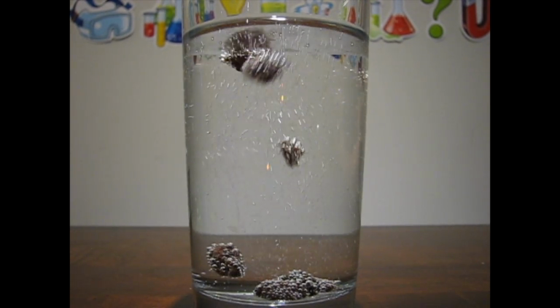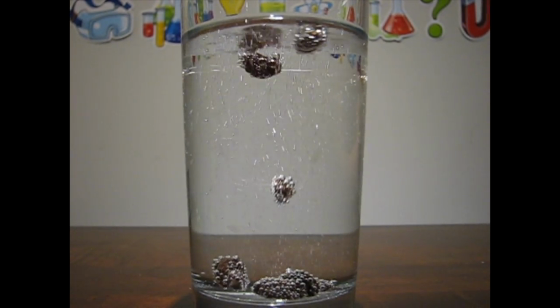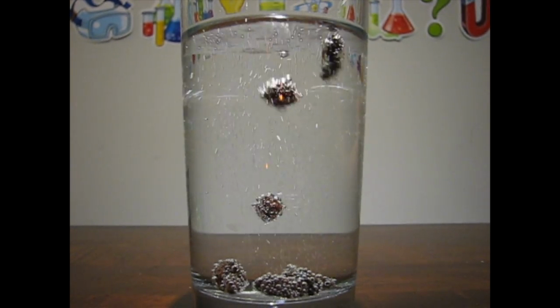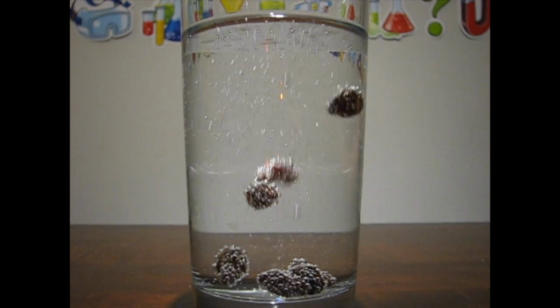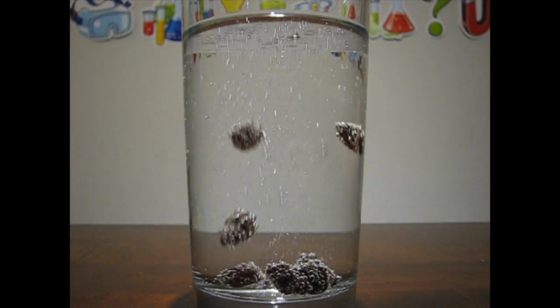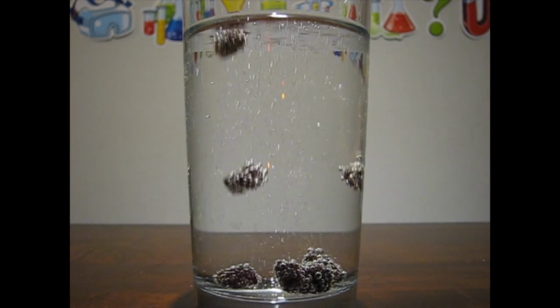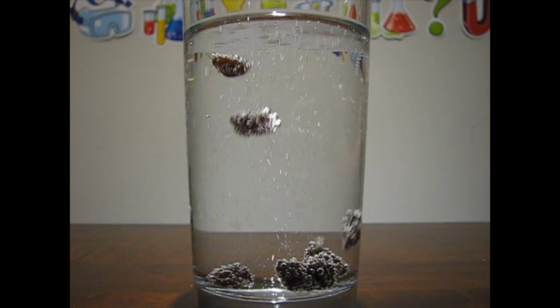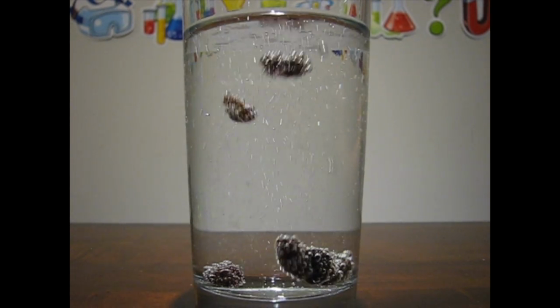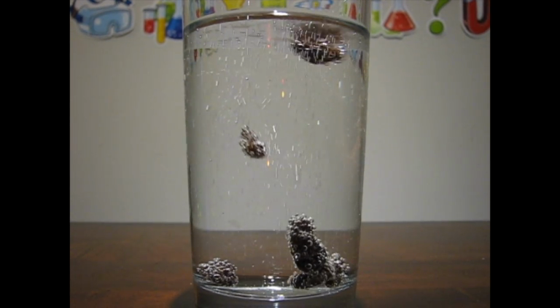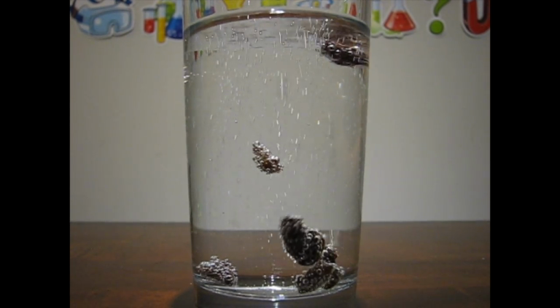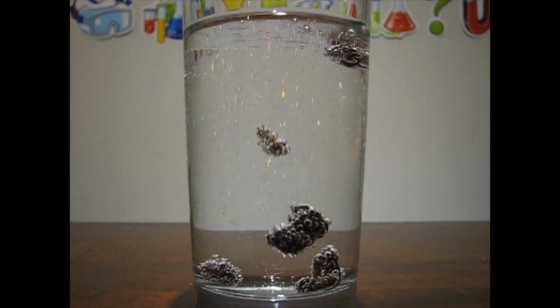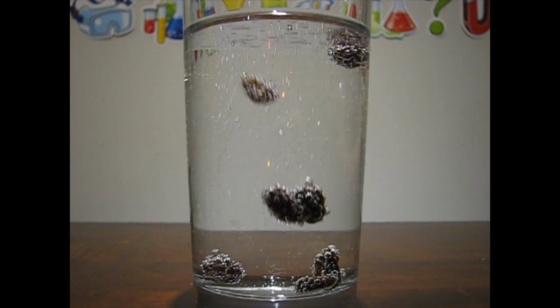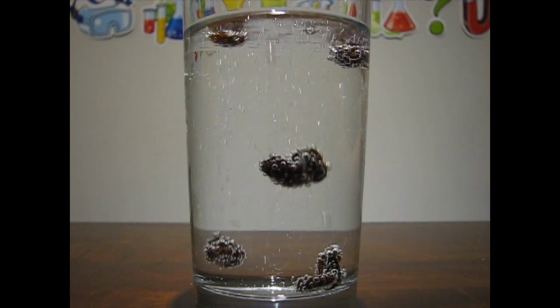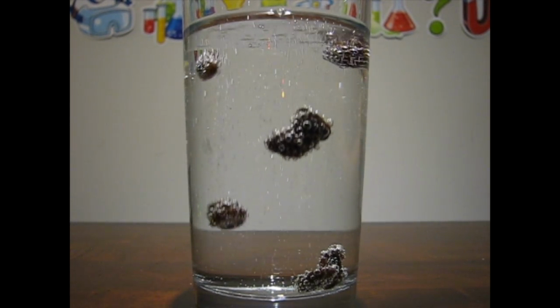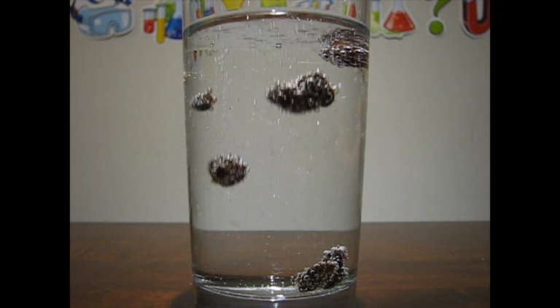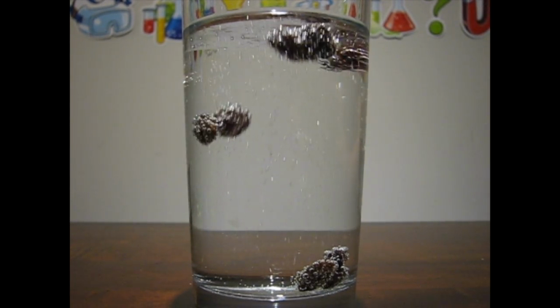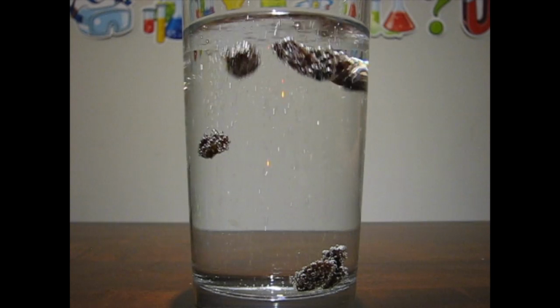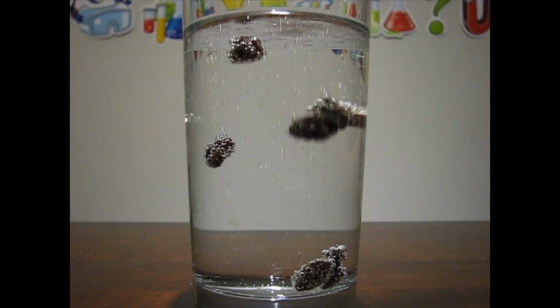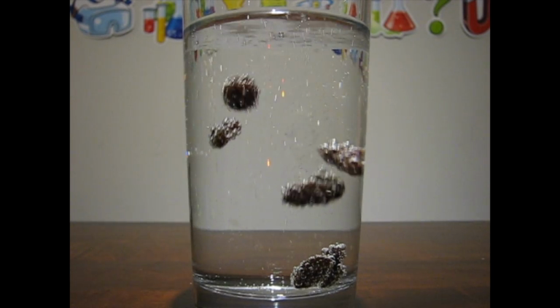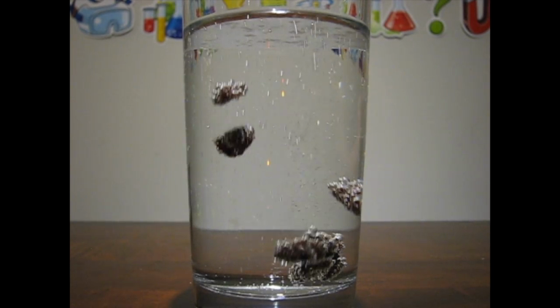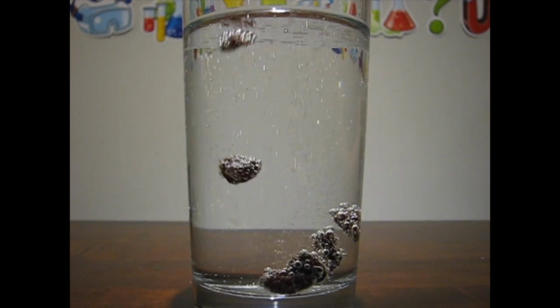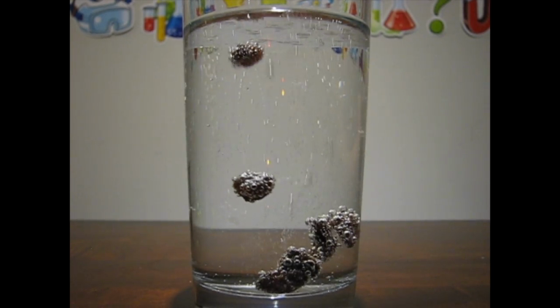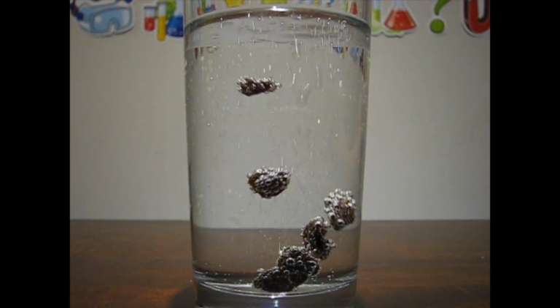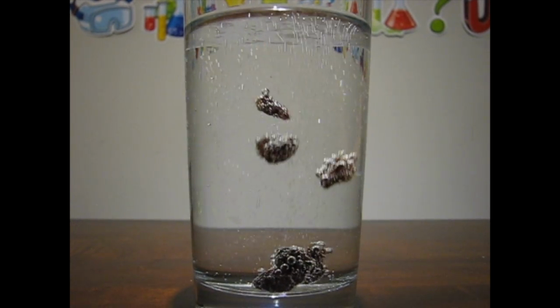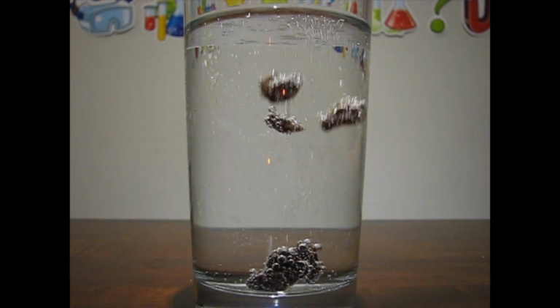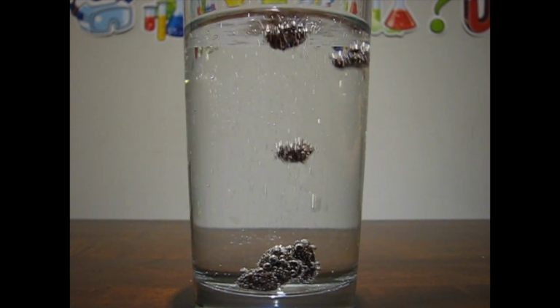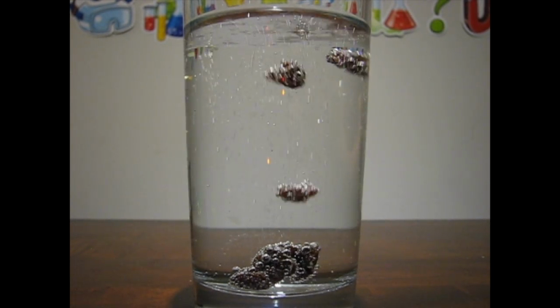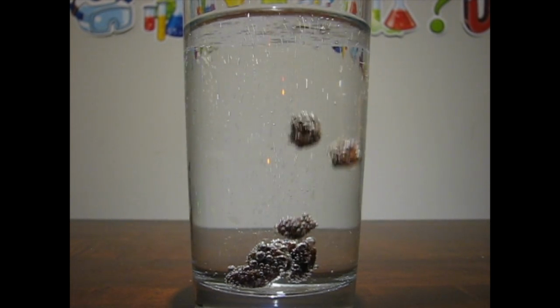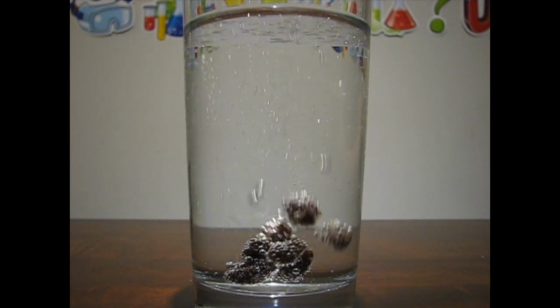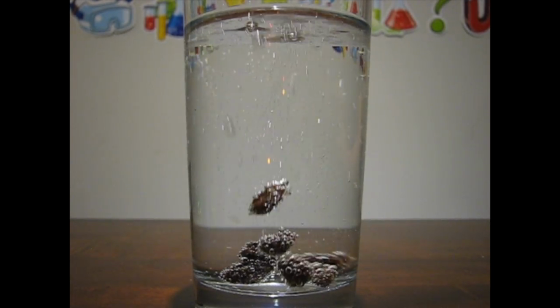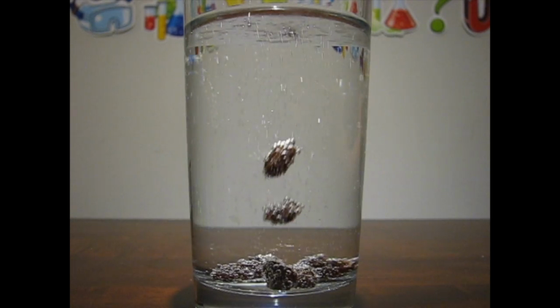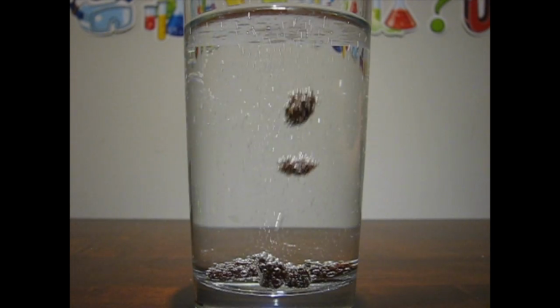The bubbles attach to the raisins. As the bubbles float to the top, they bring the raisins with them. When they reach the top, the carbon dioxide is released and the raisins sink back to the bottom.